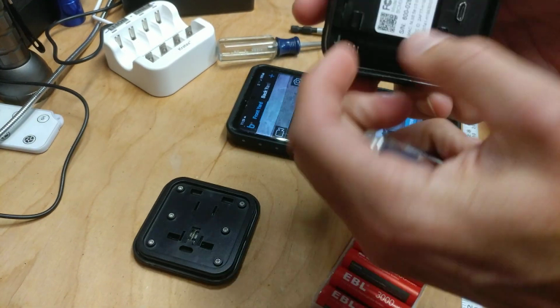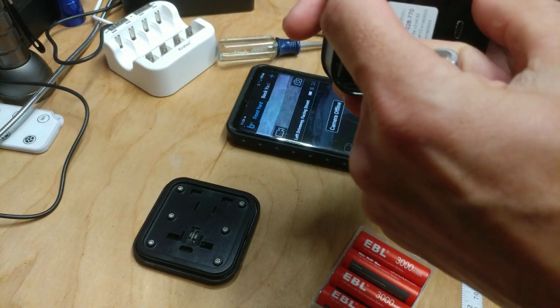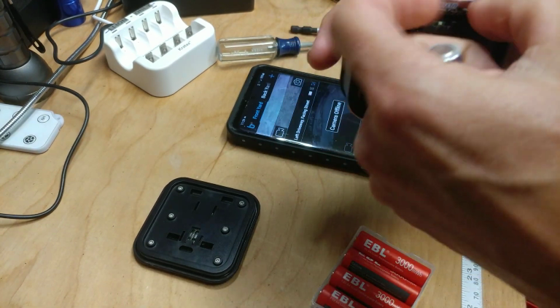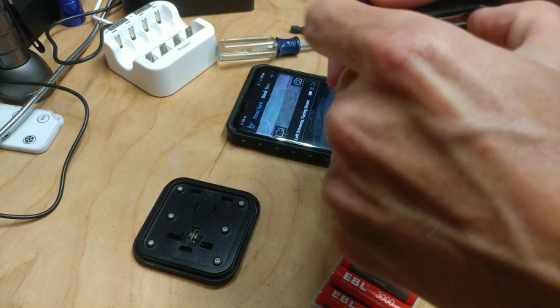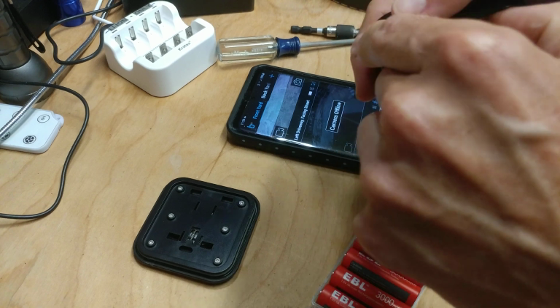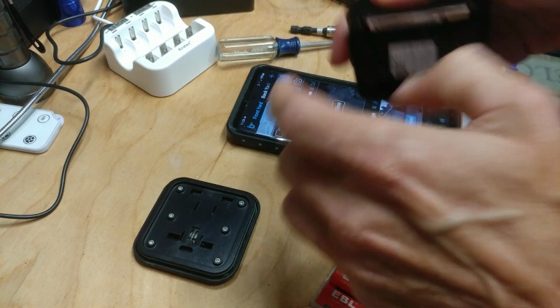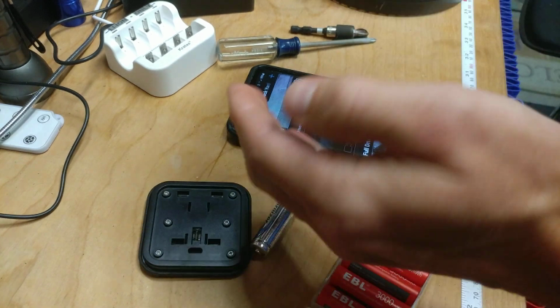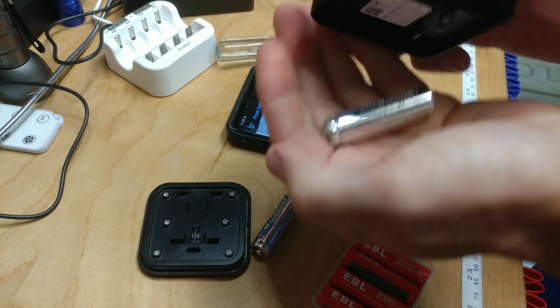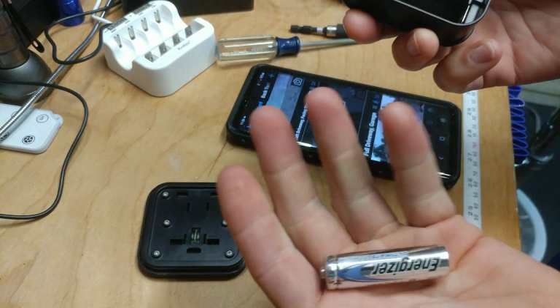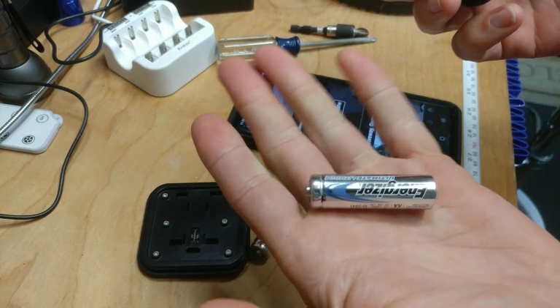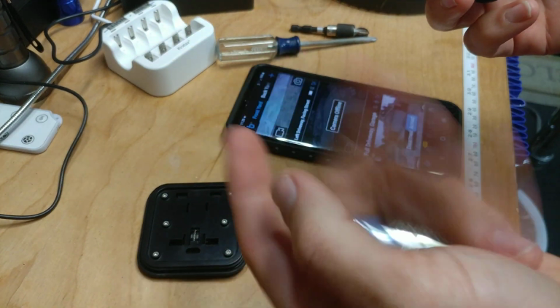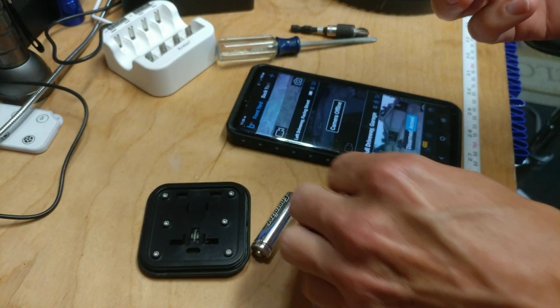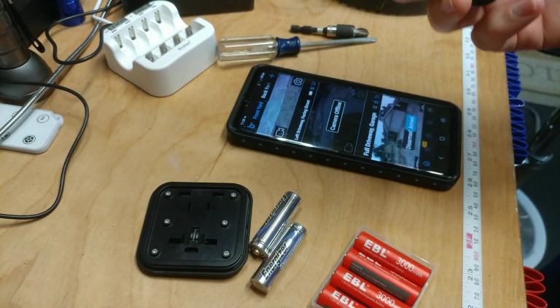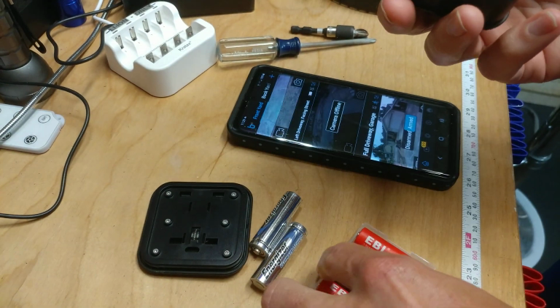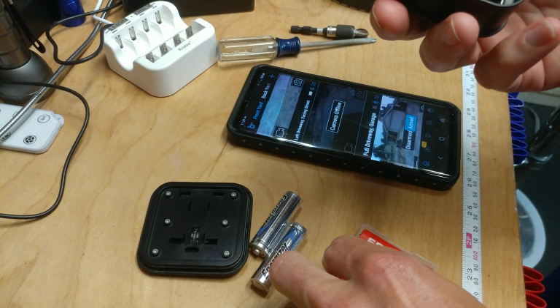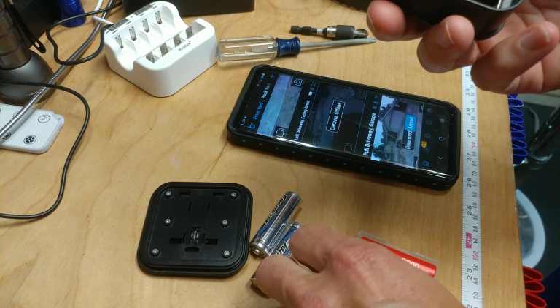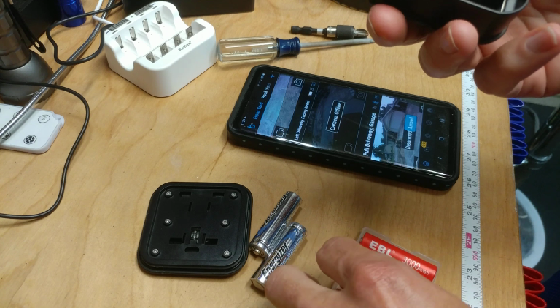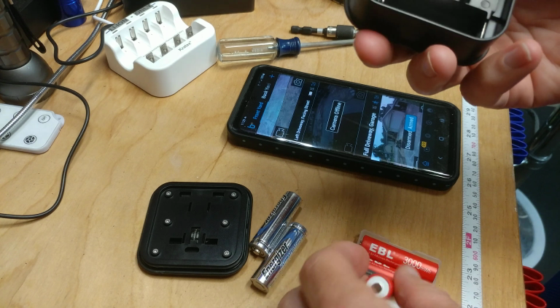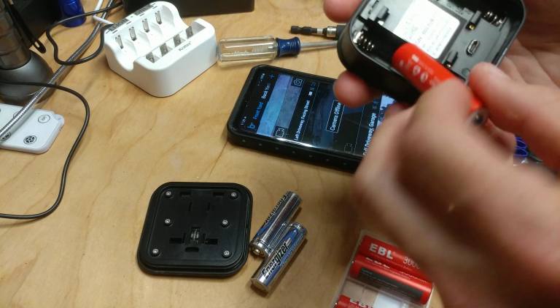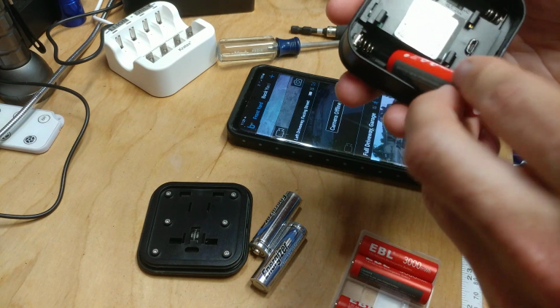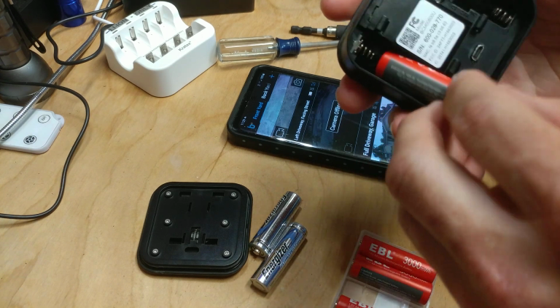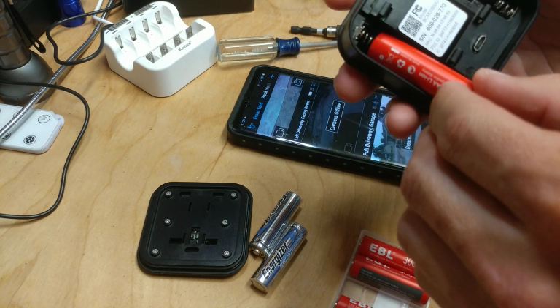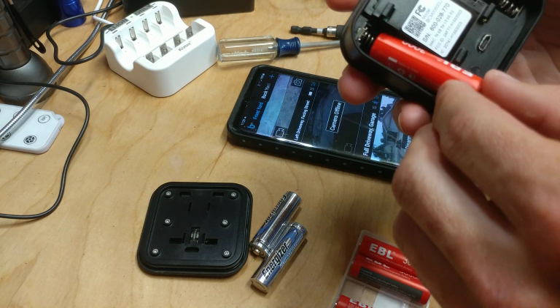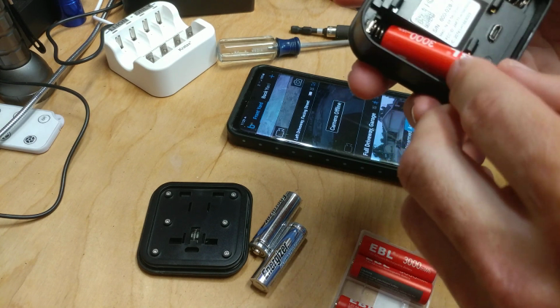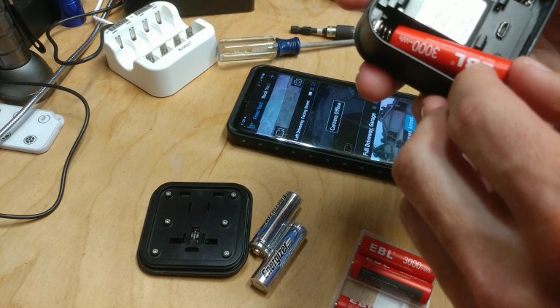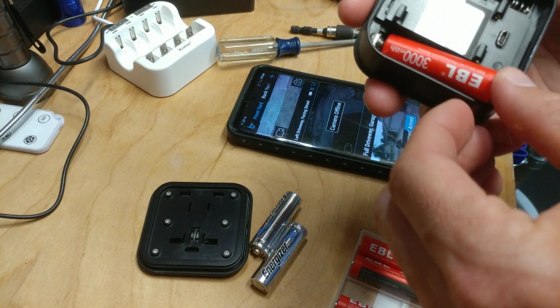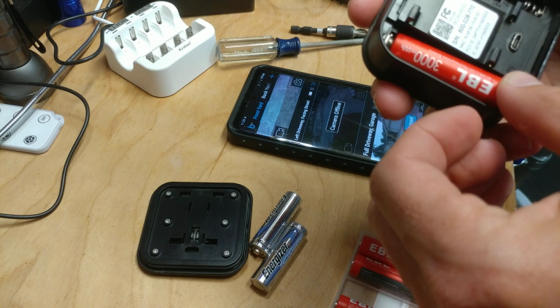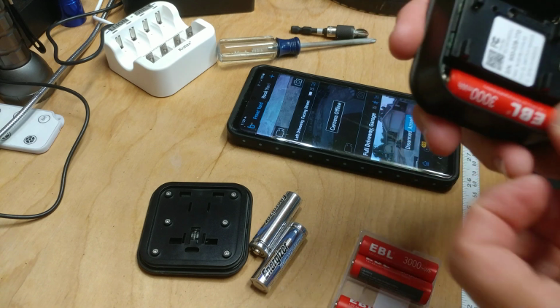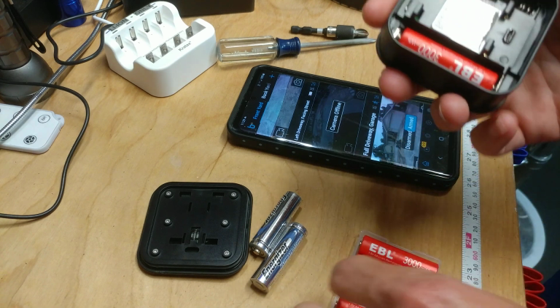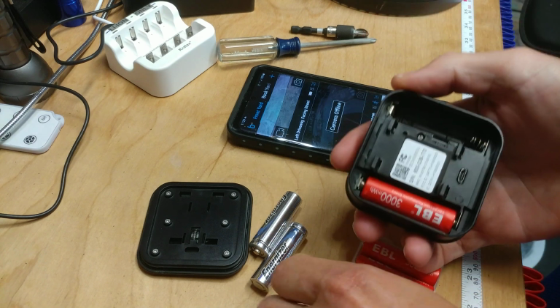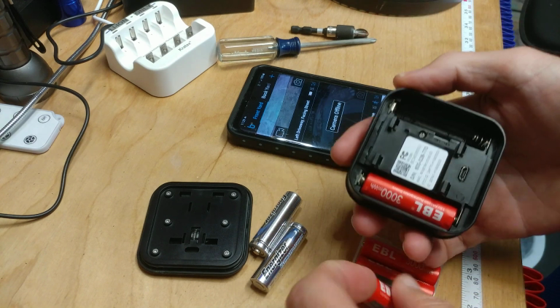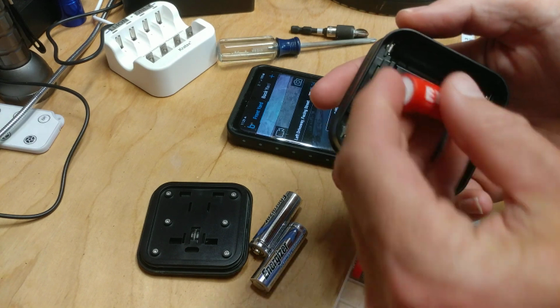These Energizer lithium batteries are what Blink encourages. They last me about six months during a busy period. About a little over a year if you don't use the area that much.